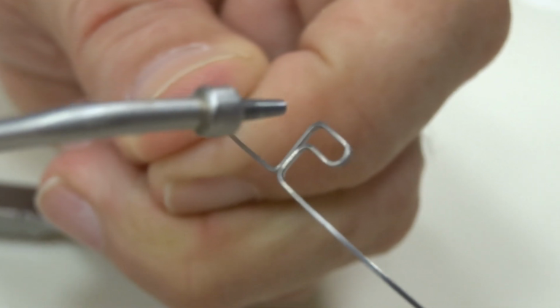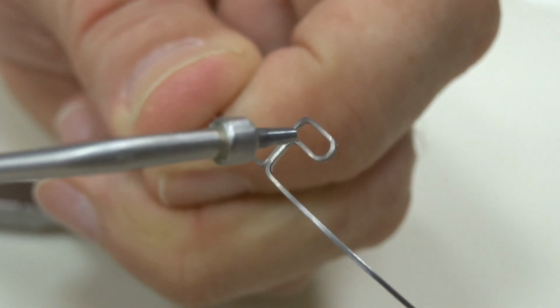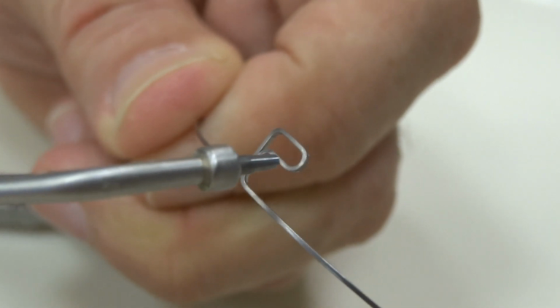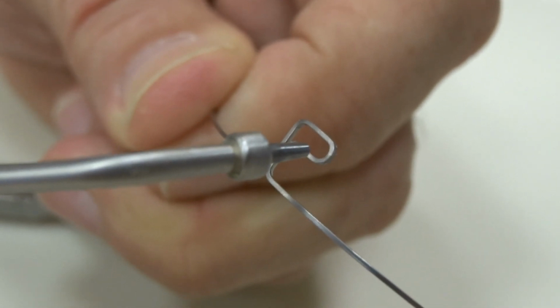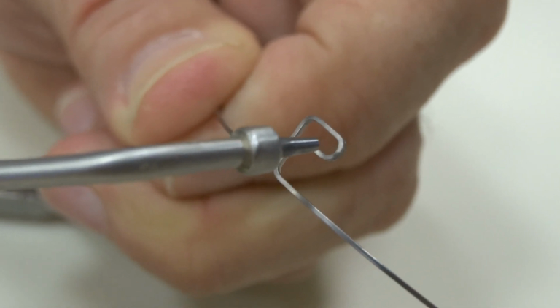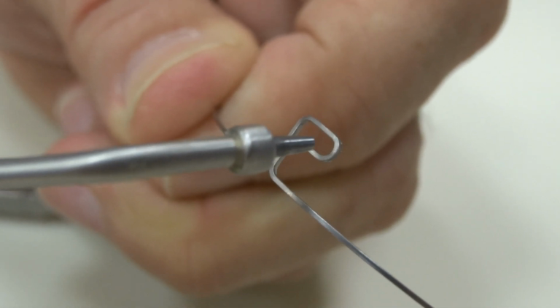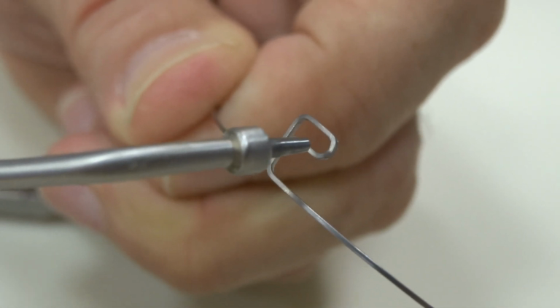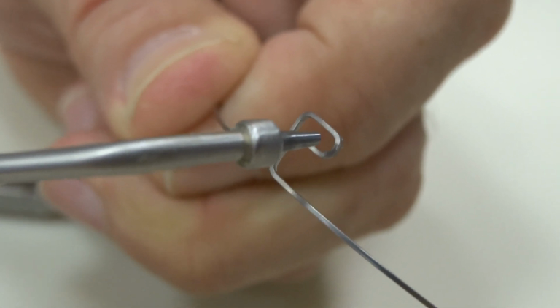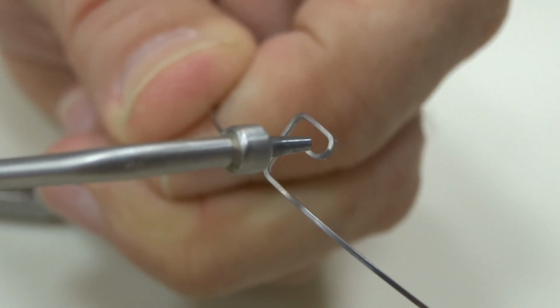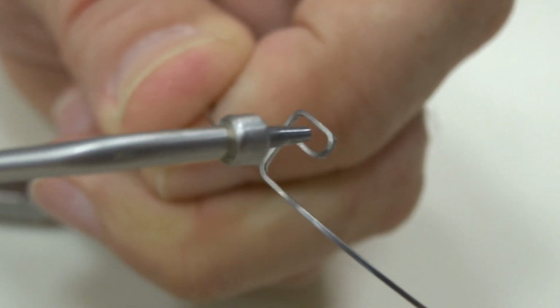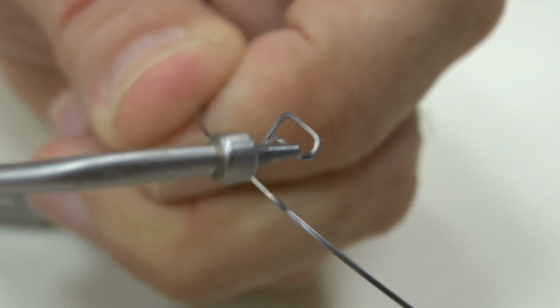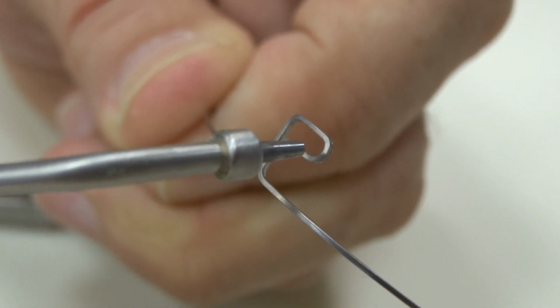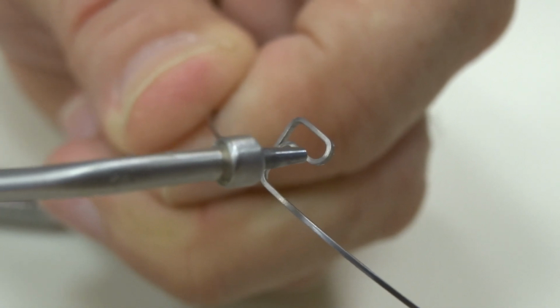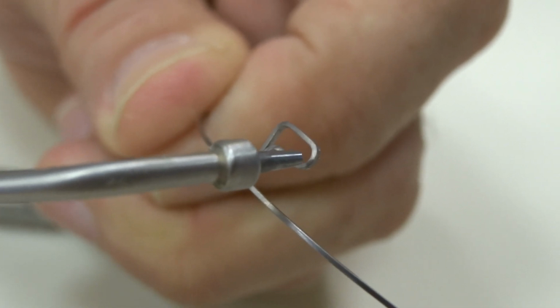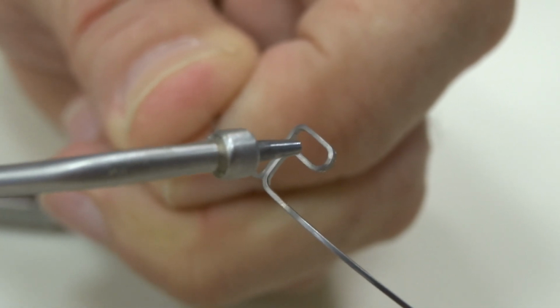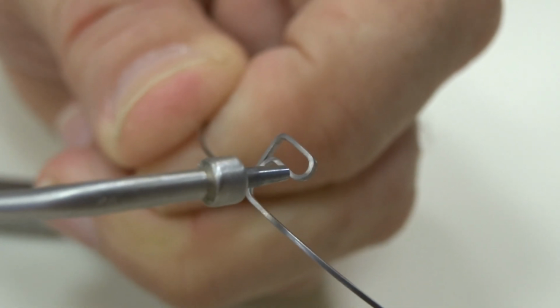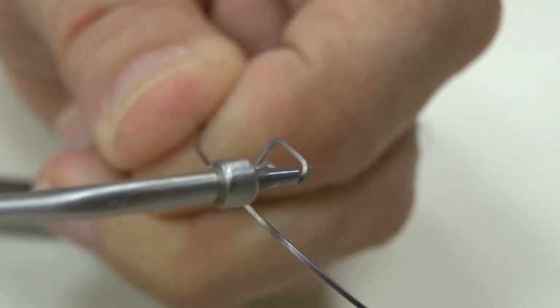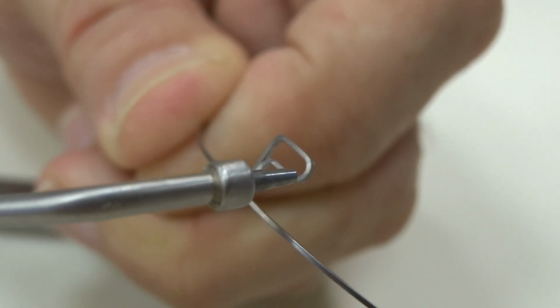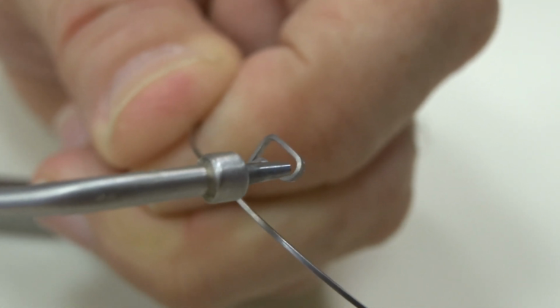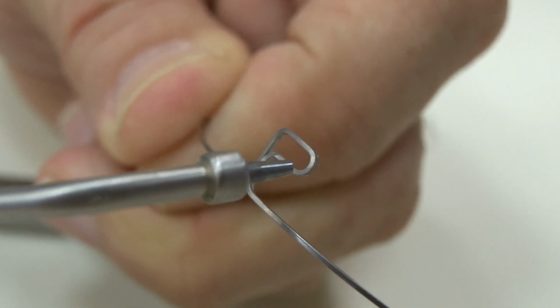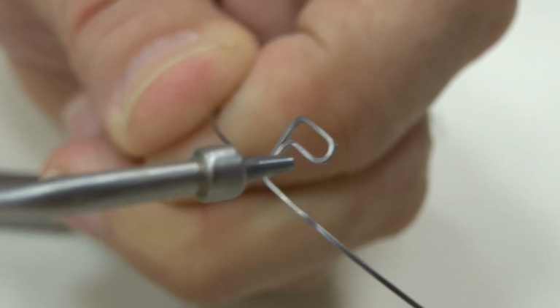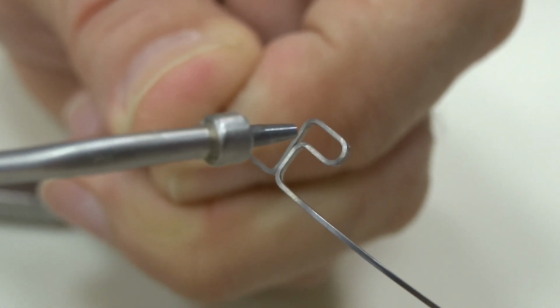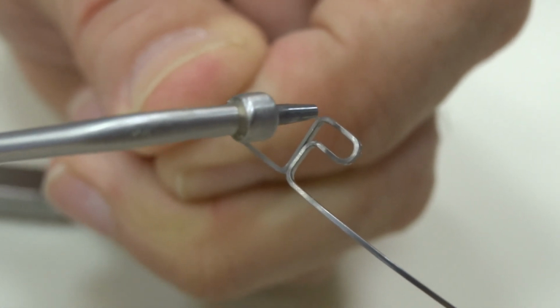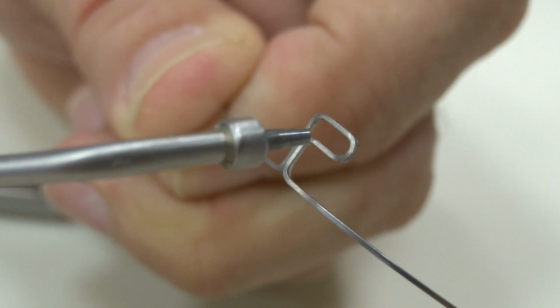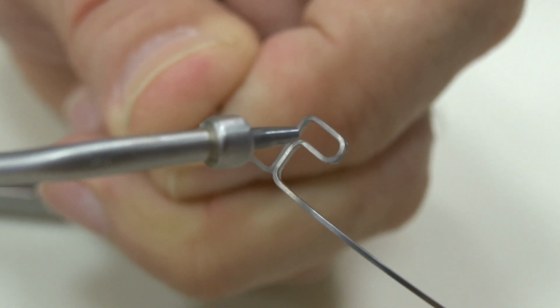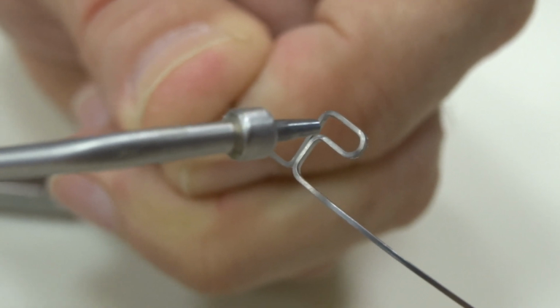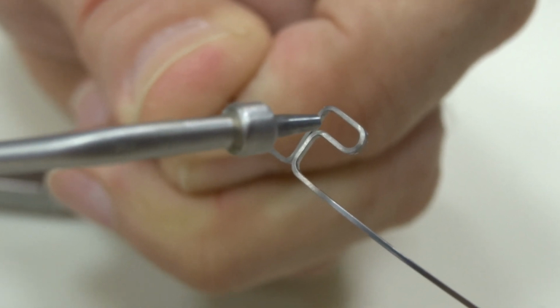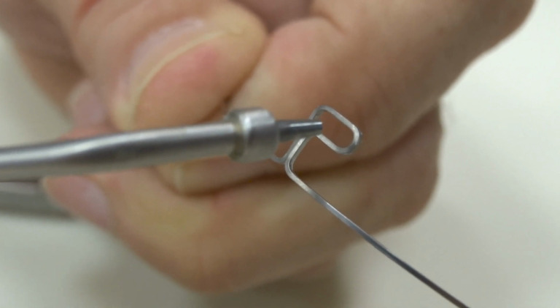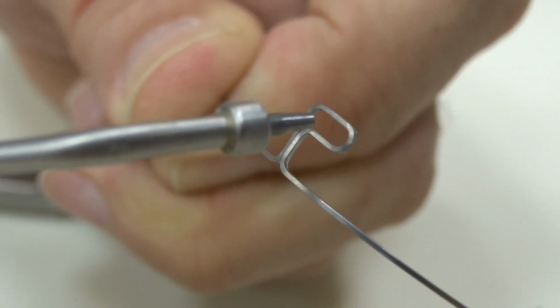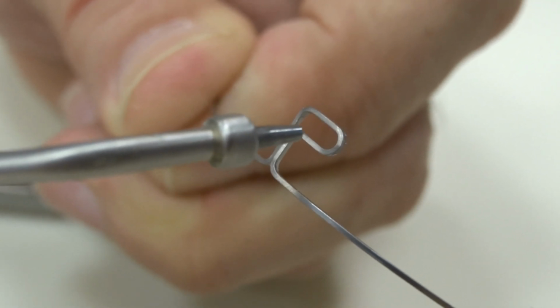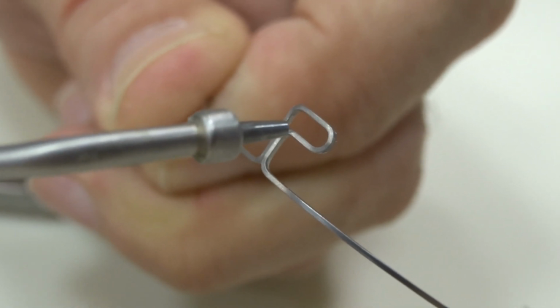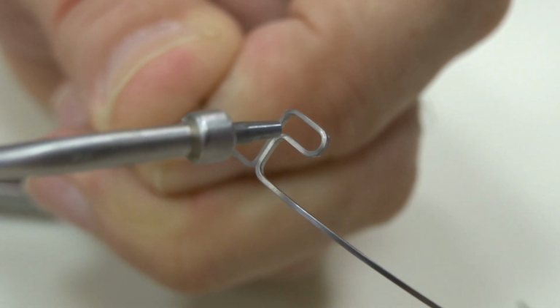One of the most versatile wires is a beta titanium wire in the form of a P, a Snoopy, or an L loop. These loops can be adjusted intra-orally very, very easily.